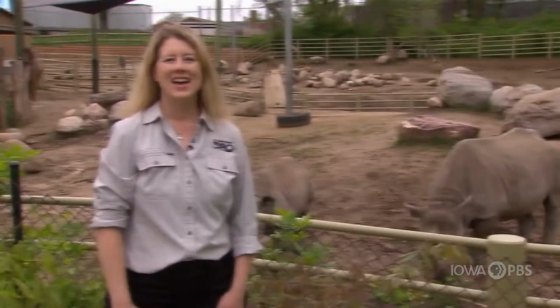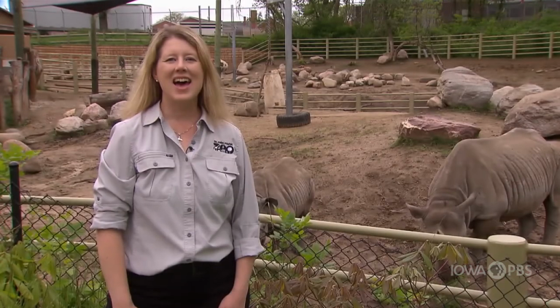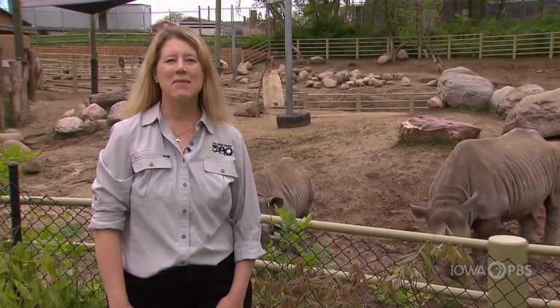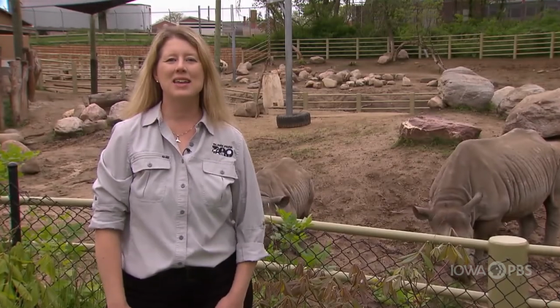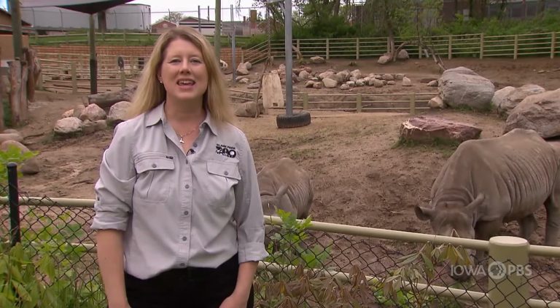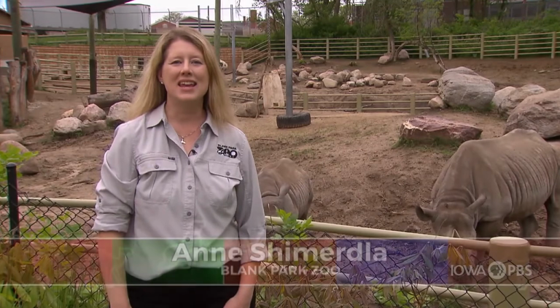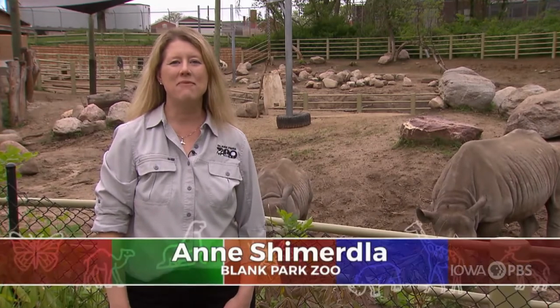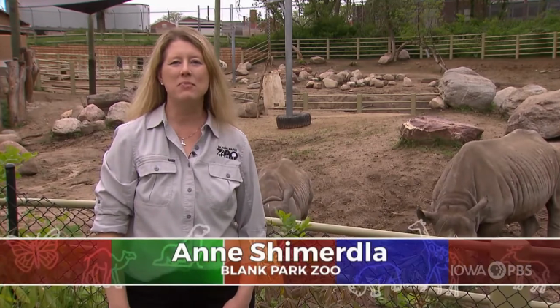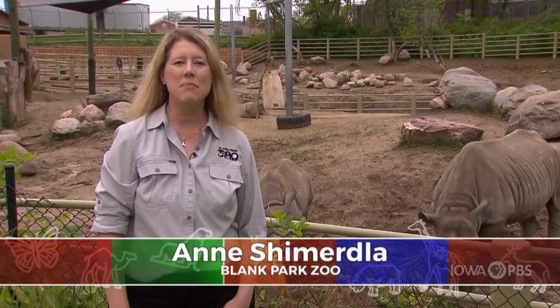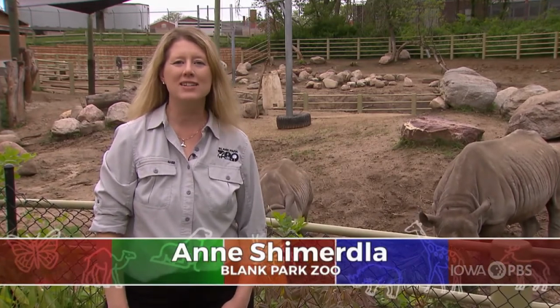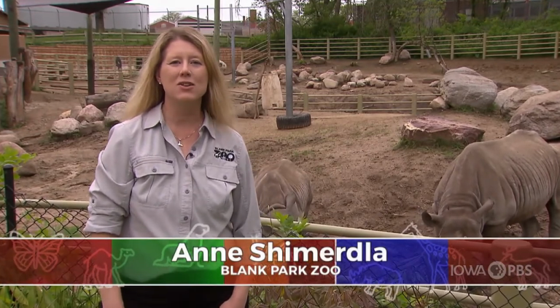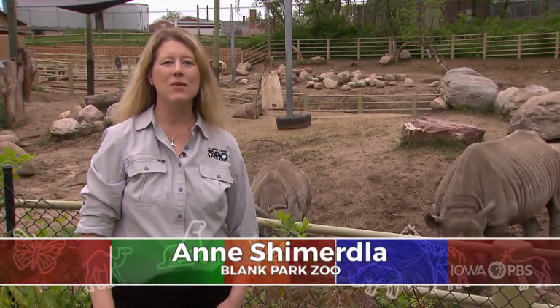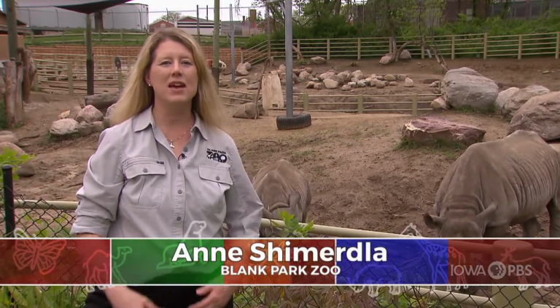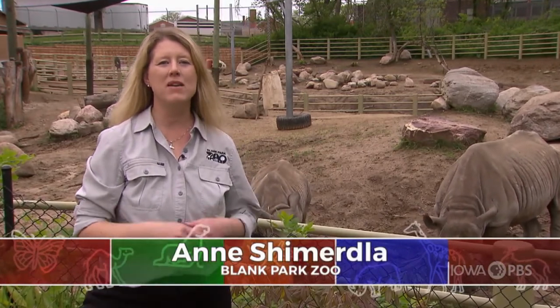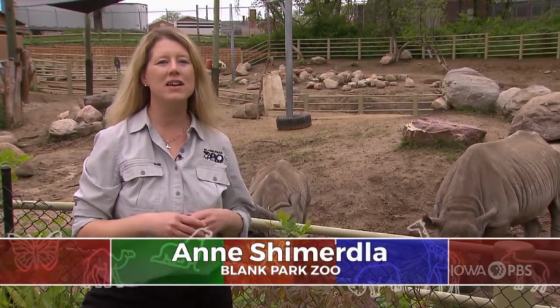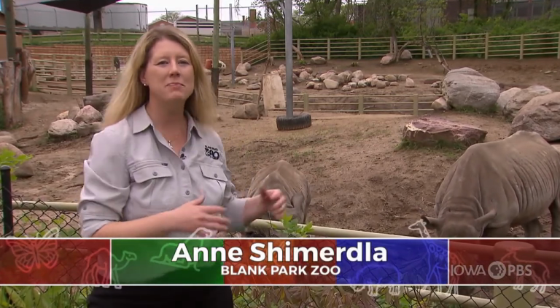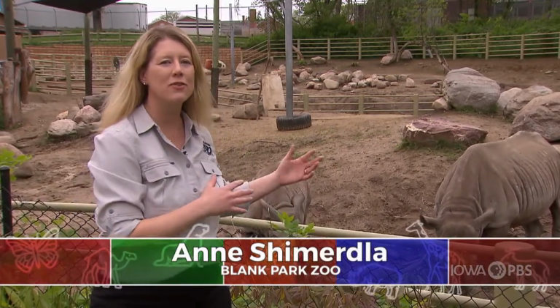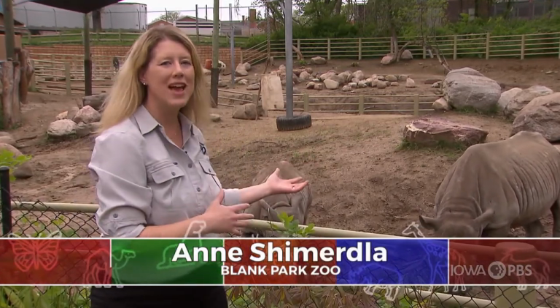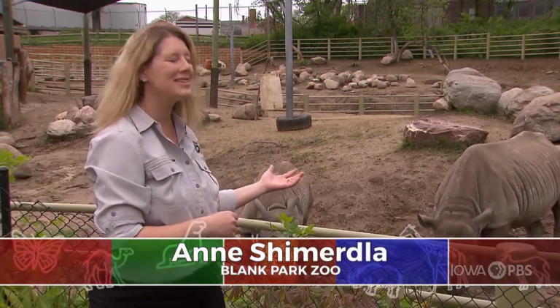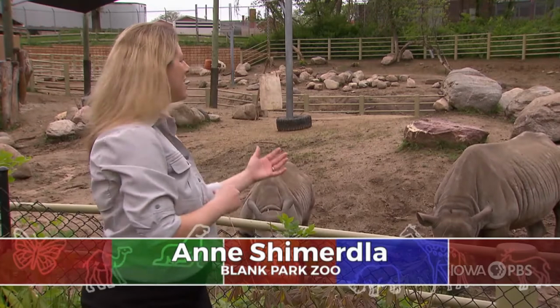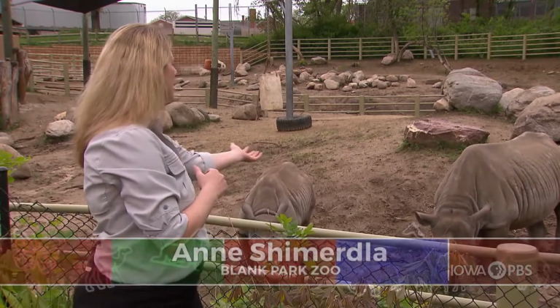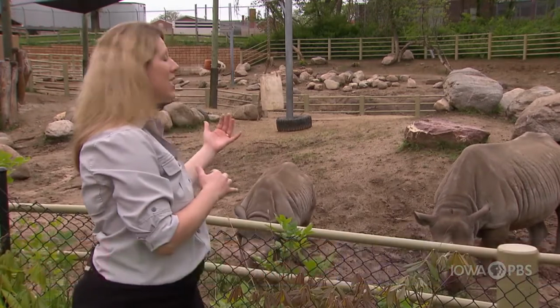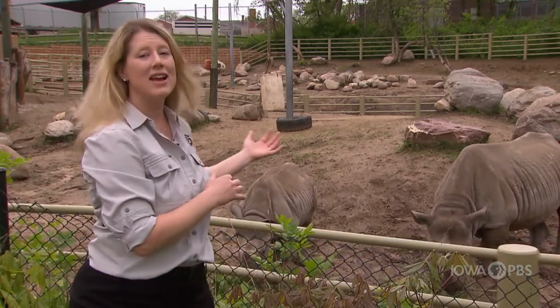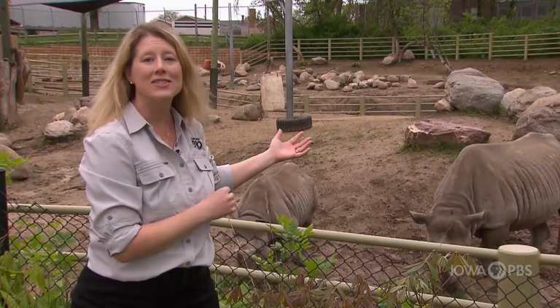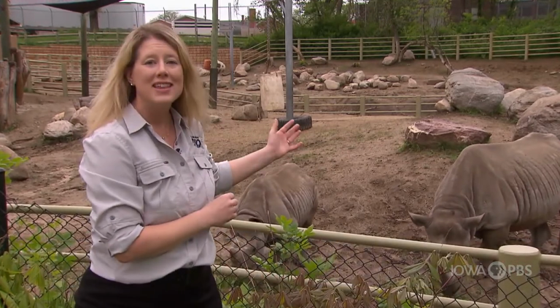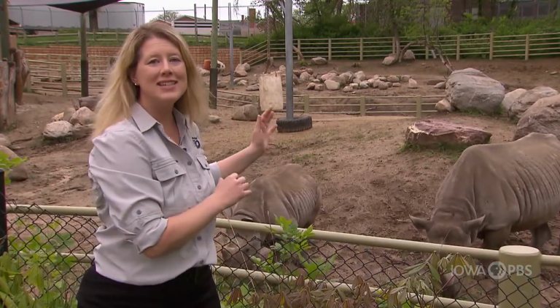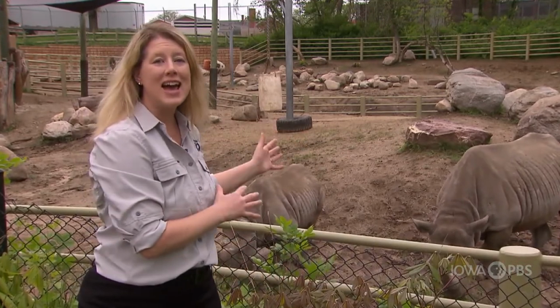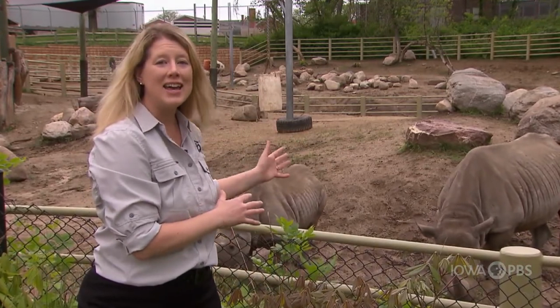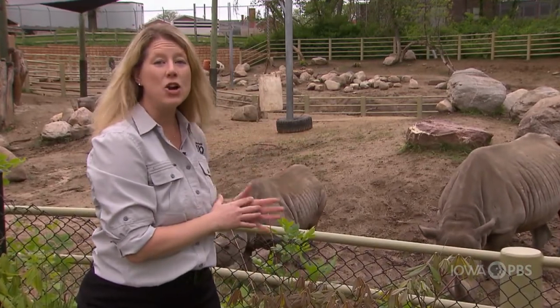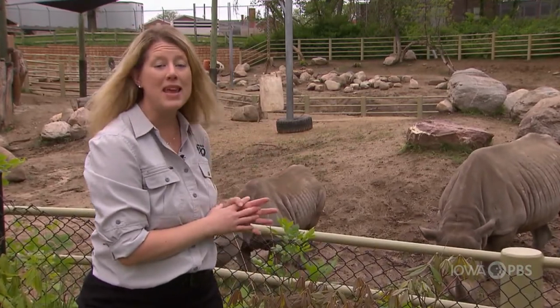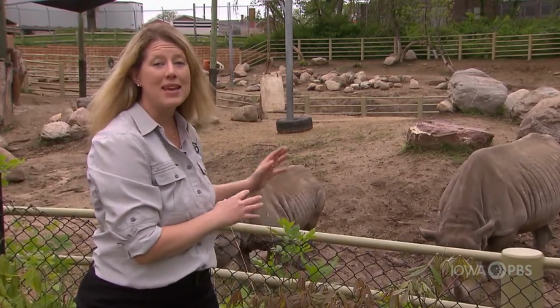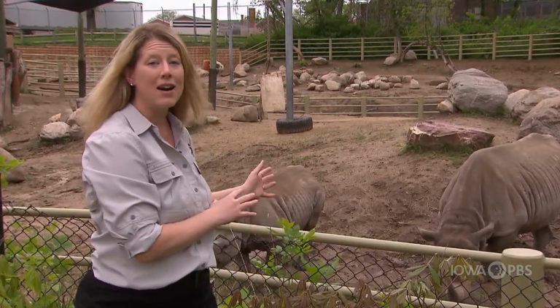Hi, my name is Anne and I'm from the Blank Park Zoo, and with me I have my very special friends, the Eastern Black Rhinos. This is Ayana and her baby Camara.